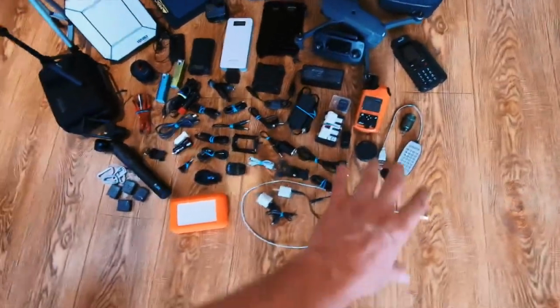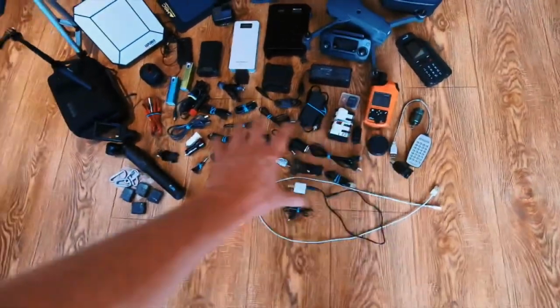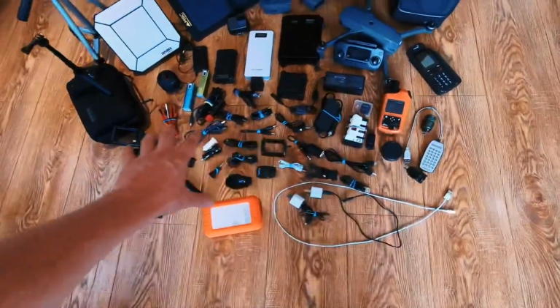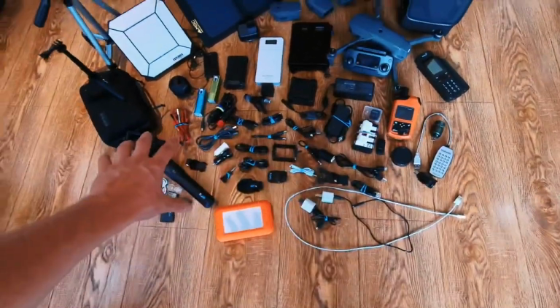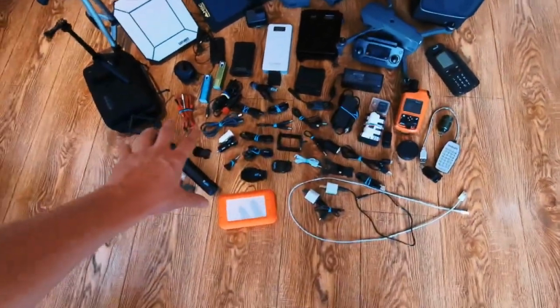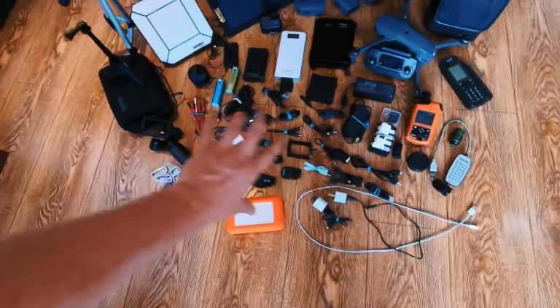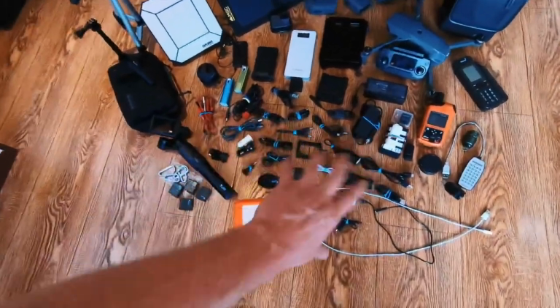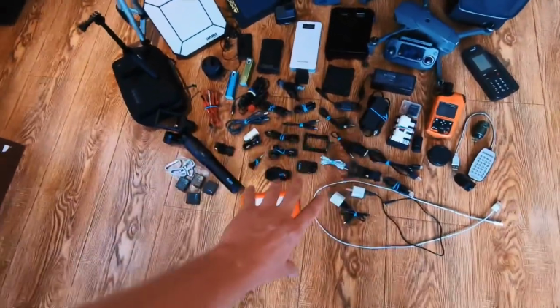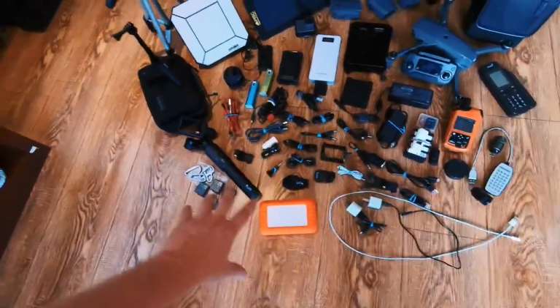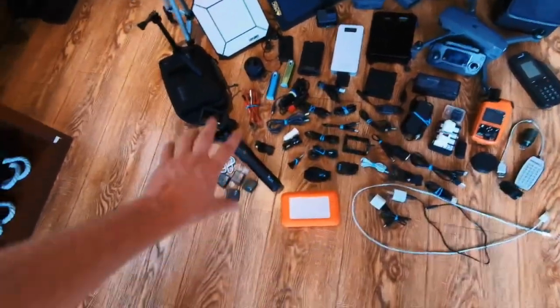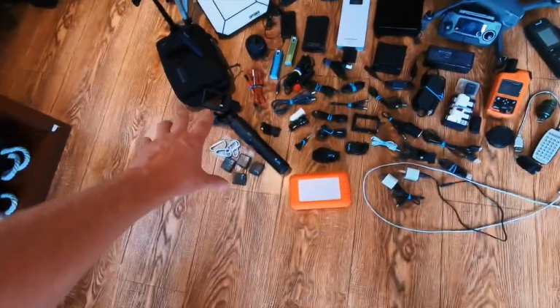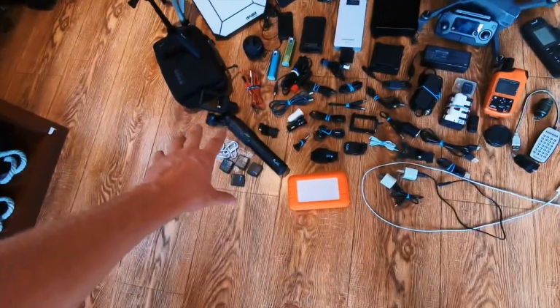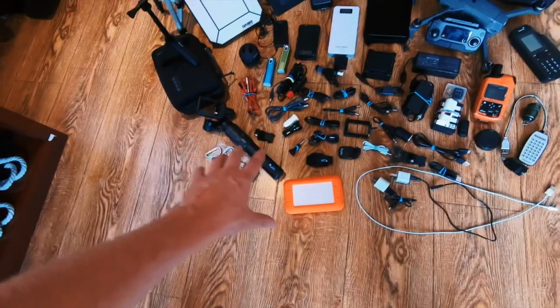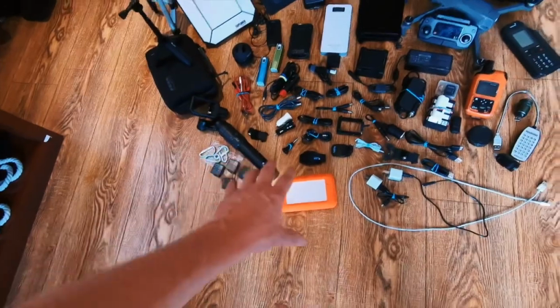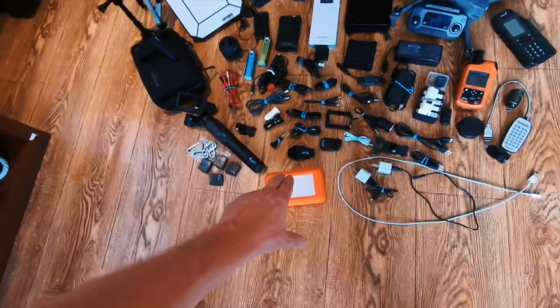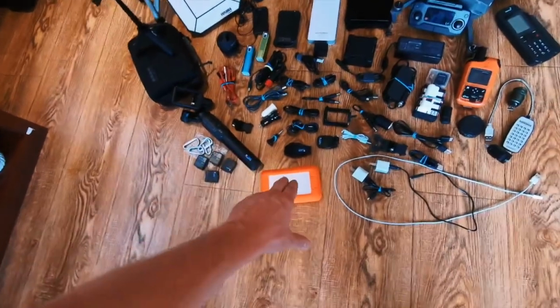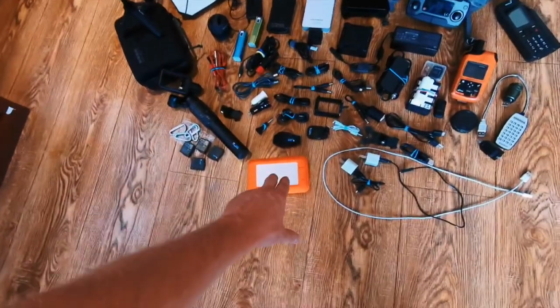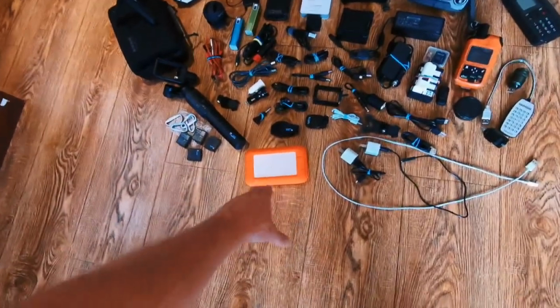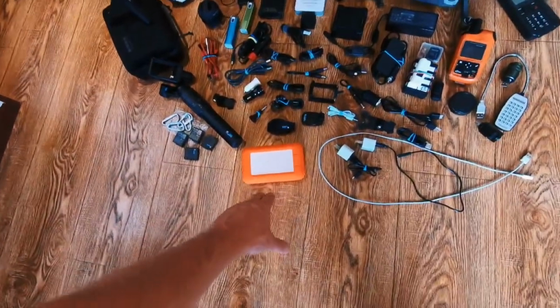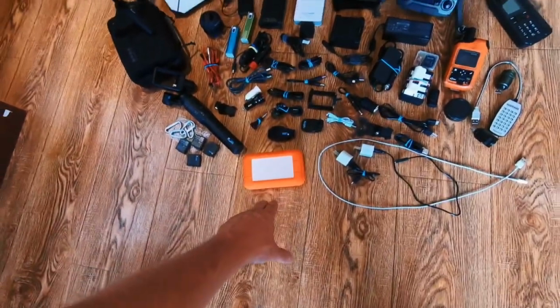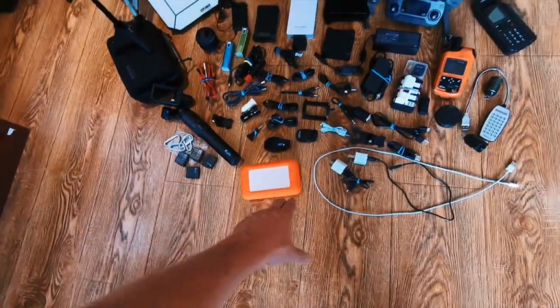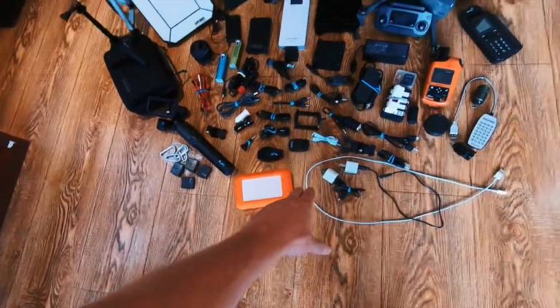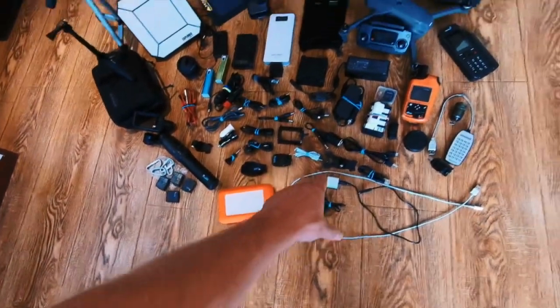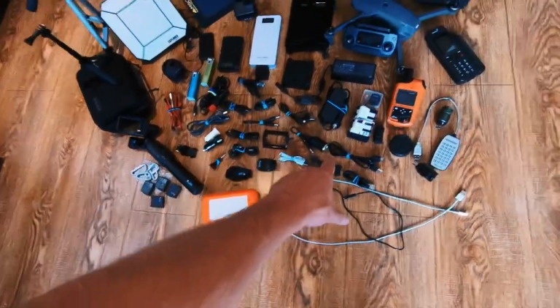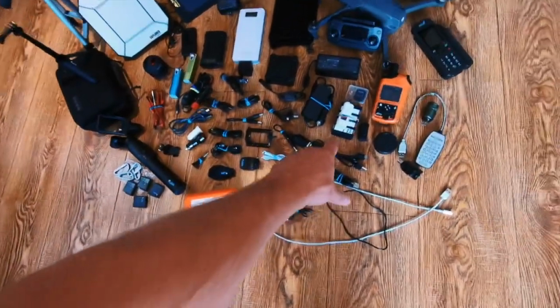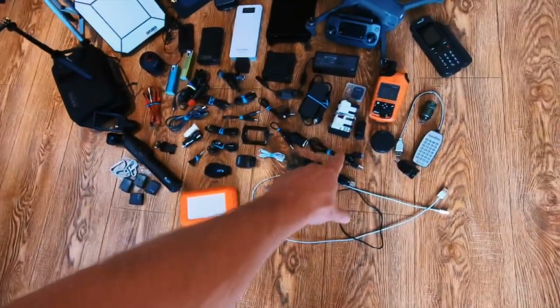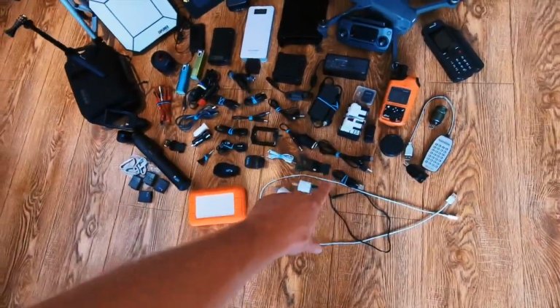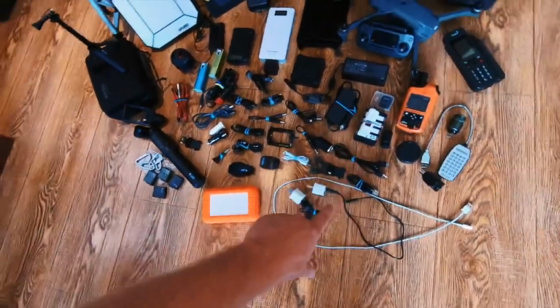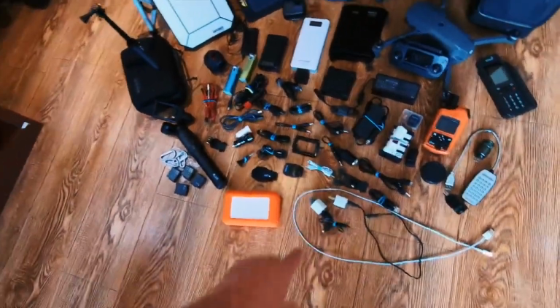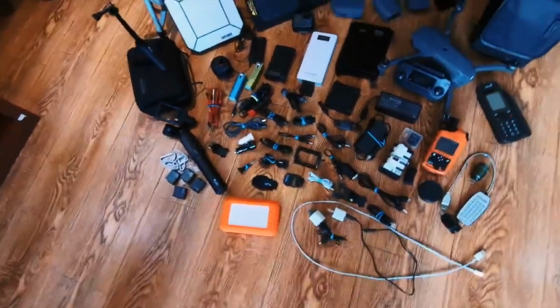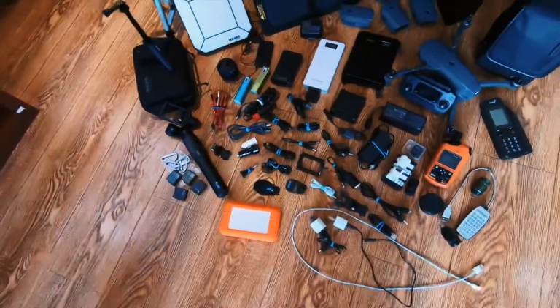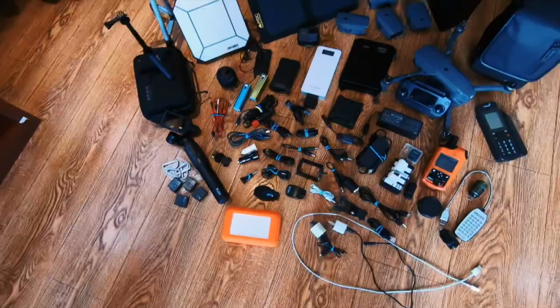A load of different cables and GoPro merchandise, a hard drive to back everything up, and SD cards to keep everything constant.